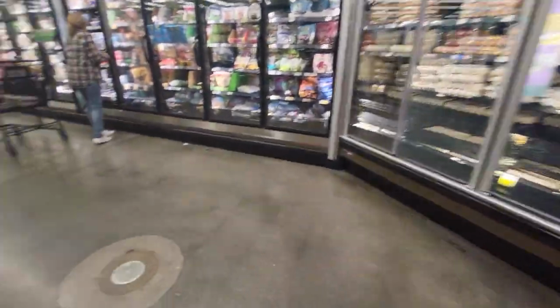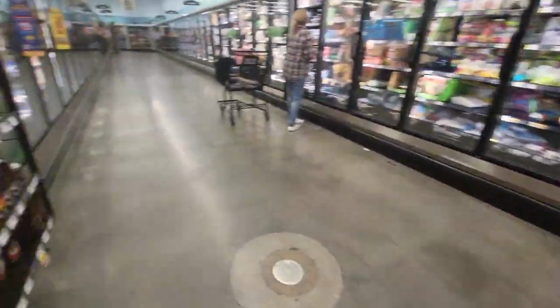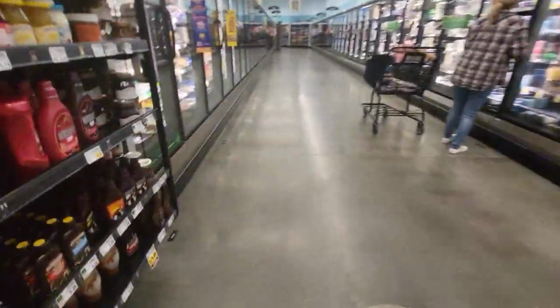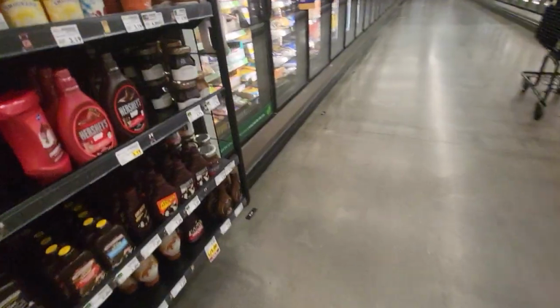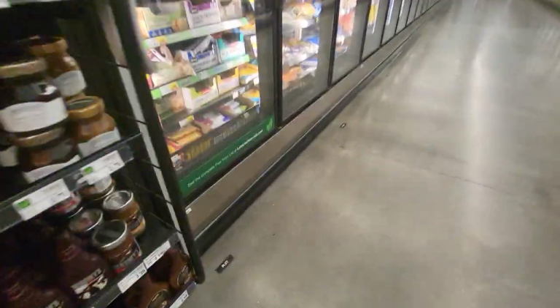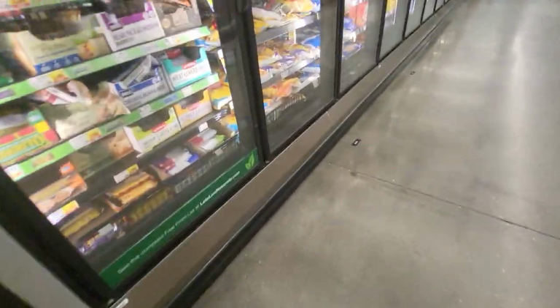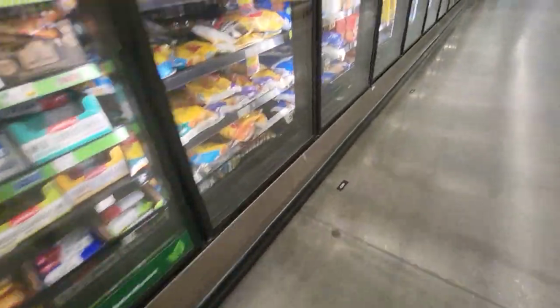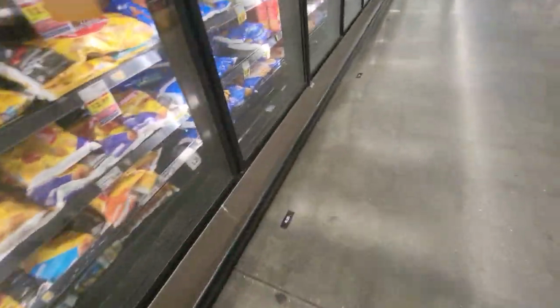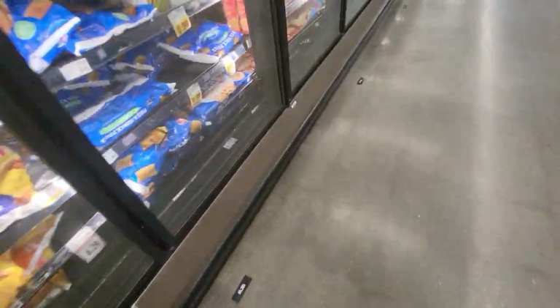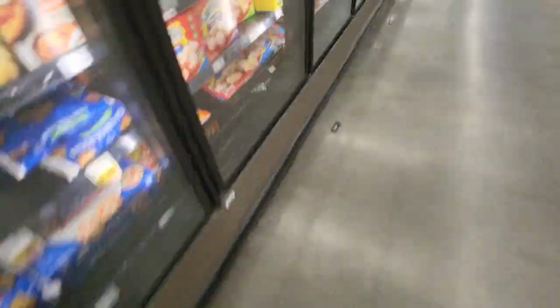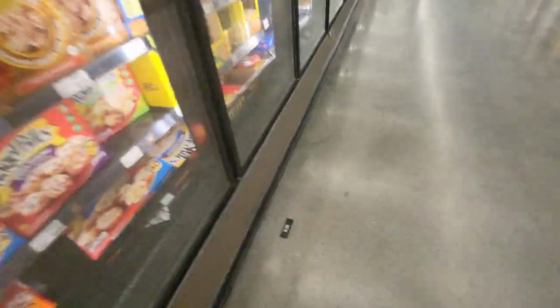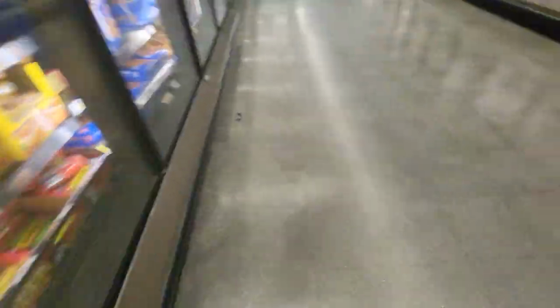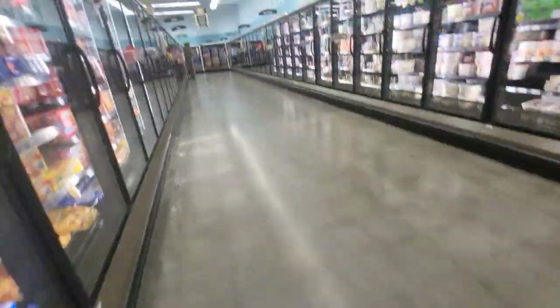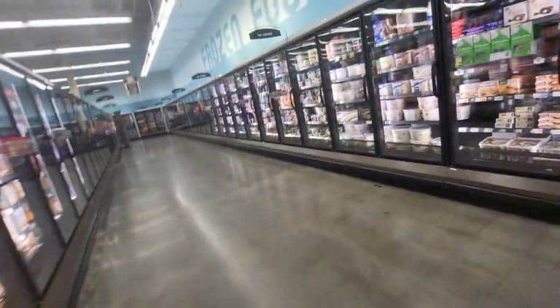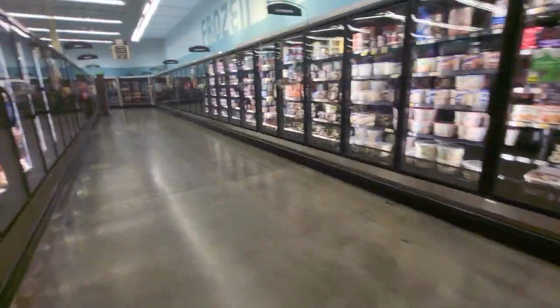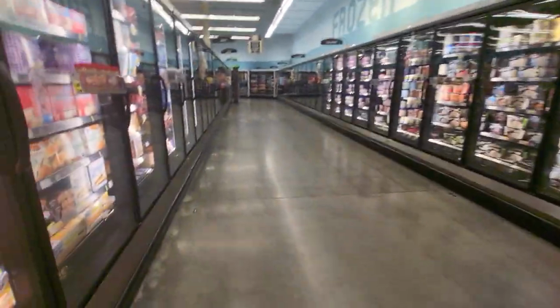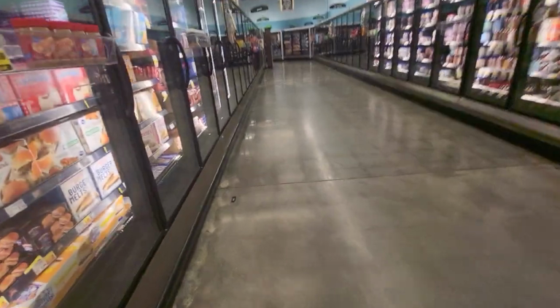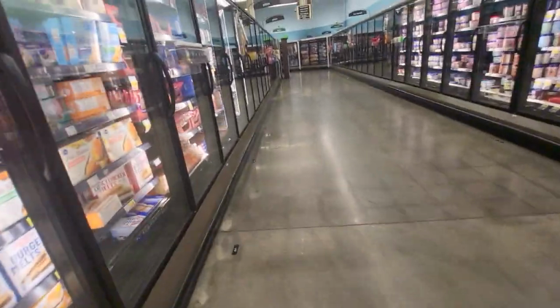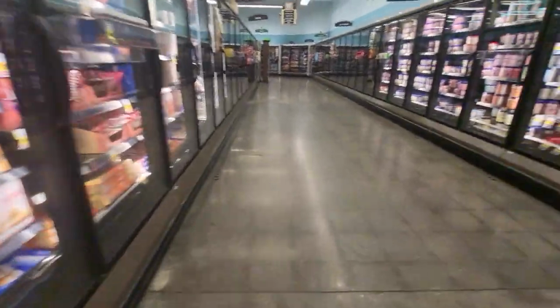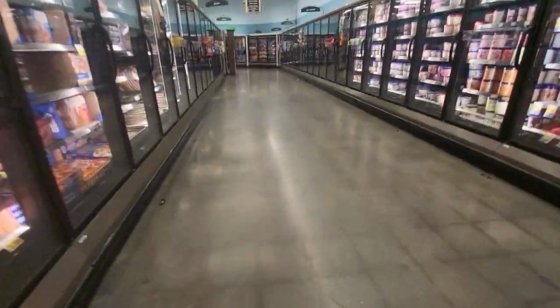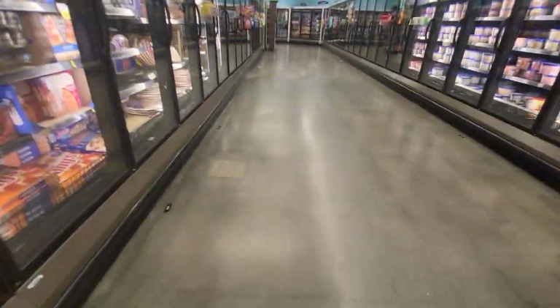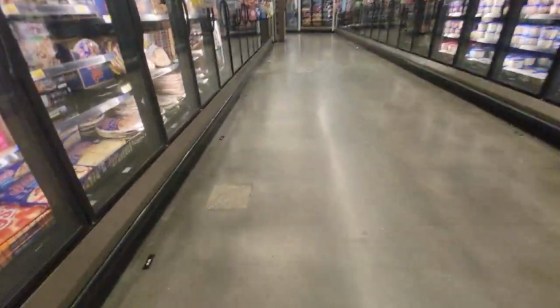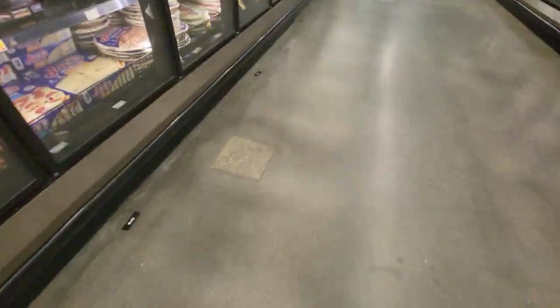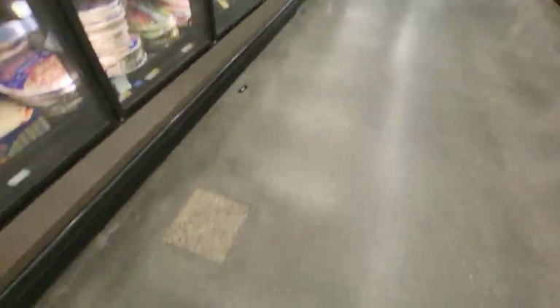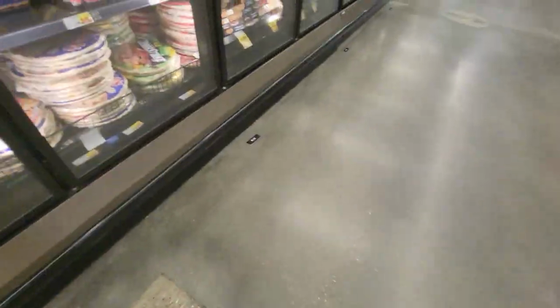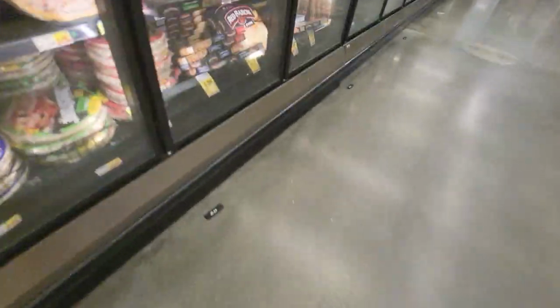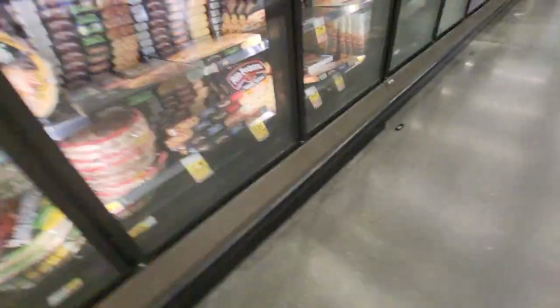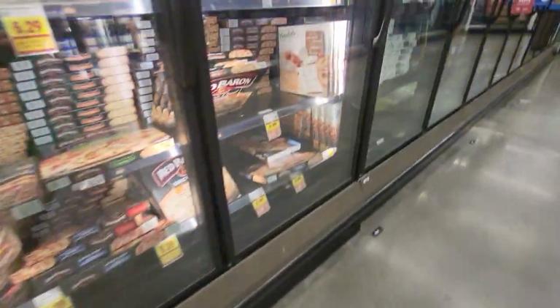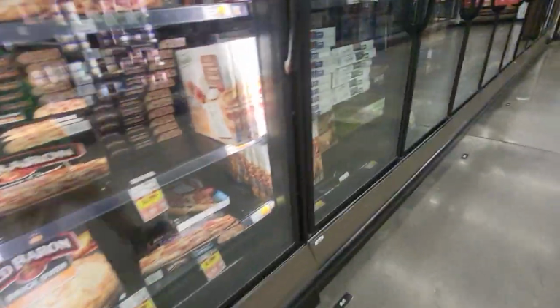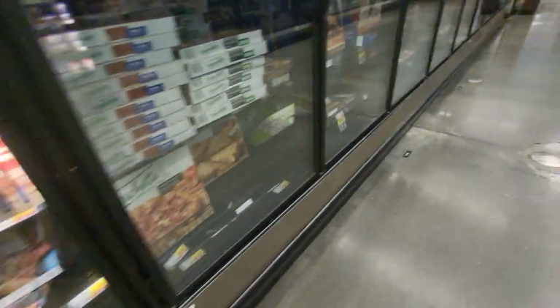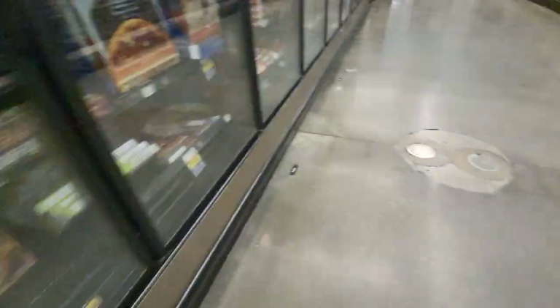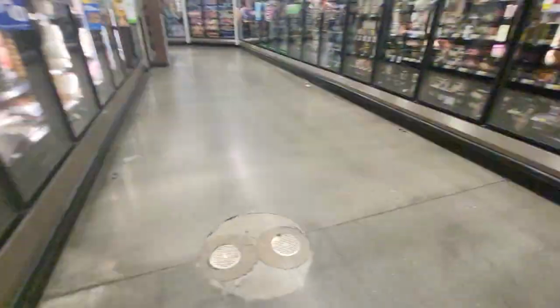This Kroger — I have not been in this one in a long time. This is the frozen aisle, or typically the pizza aisle. That's where all the pizzas are.